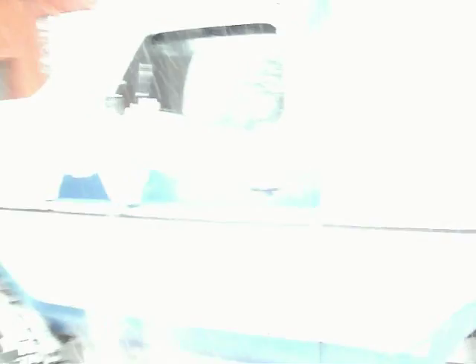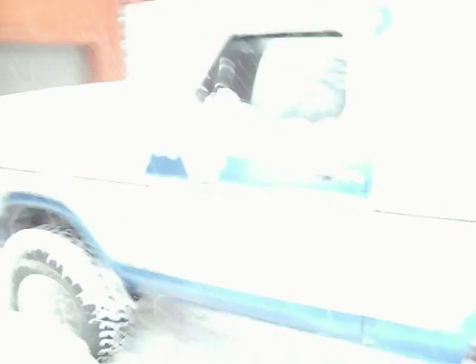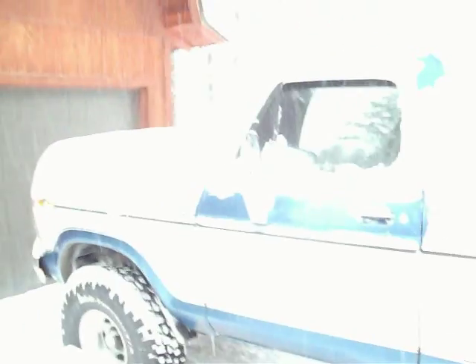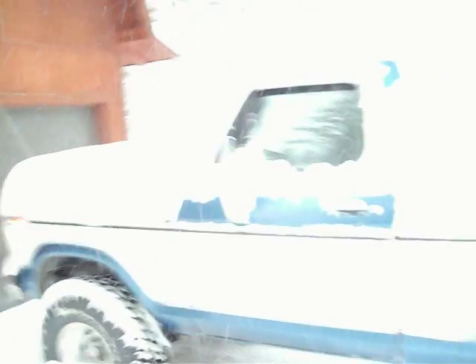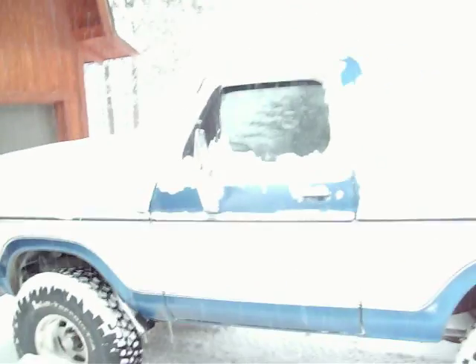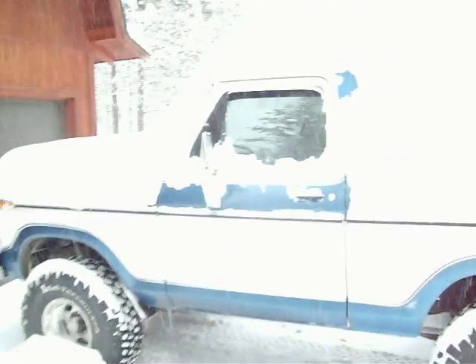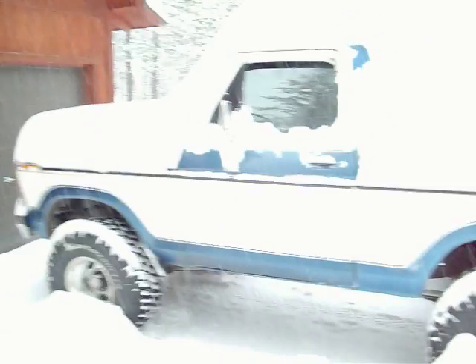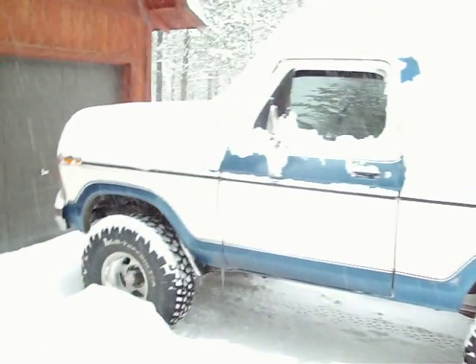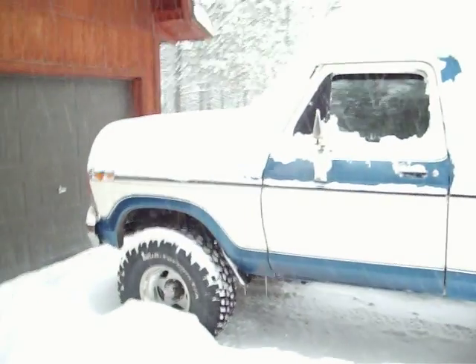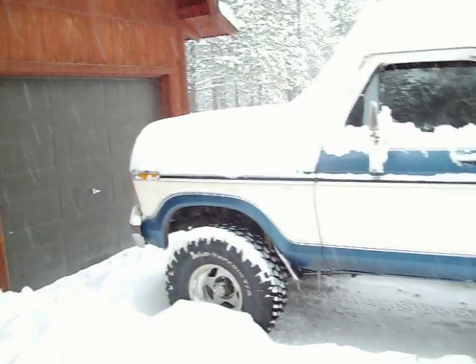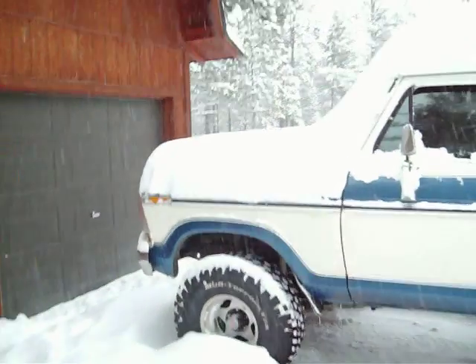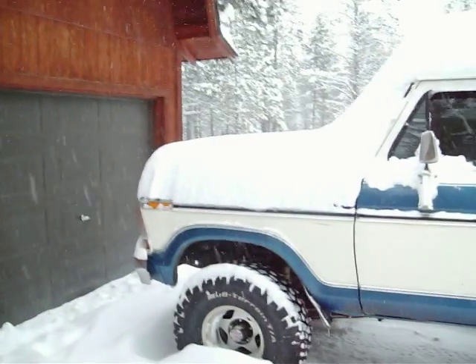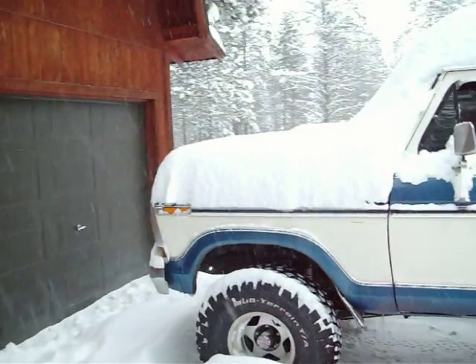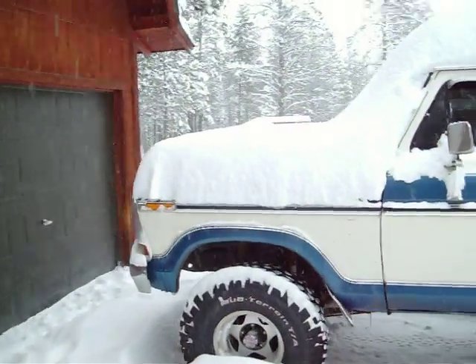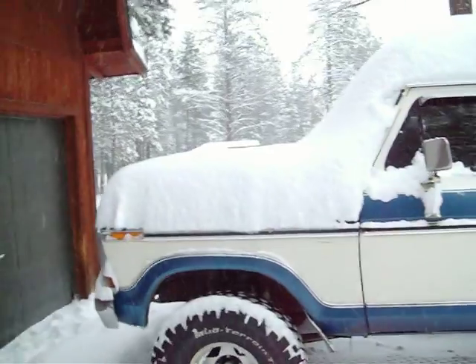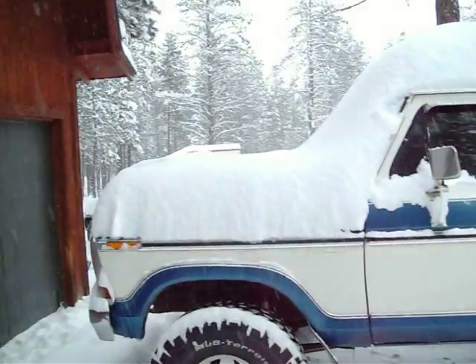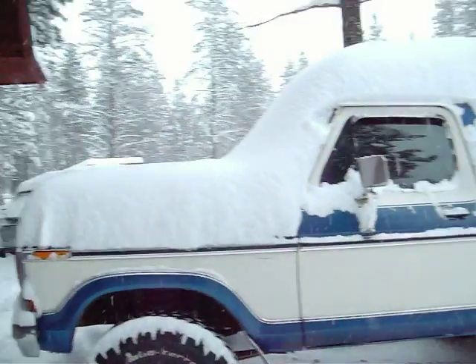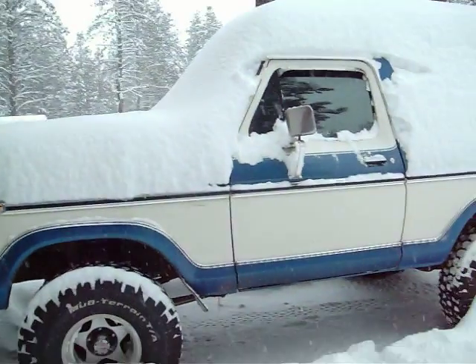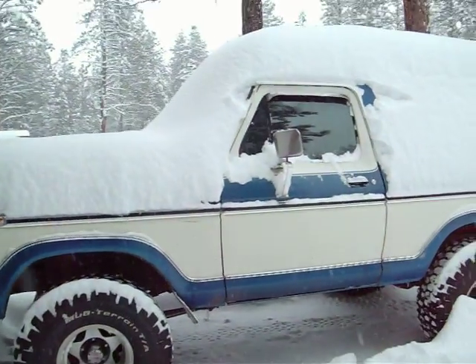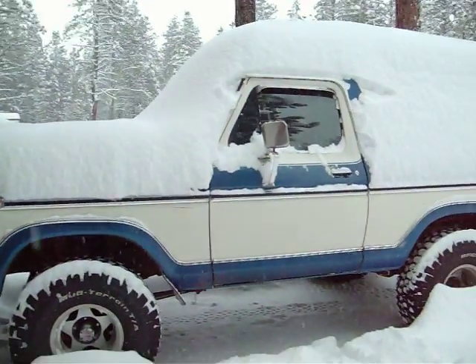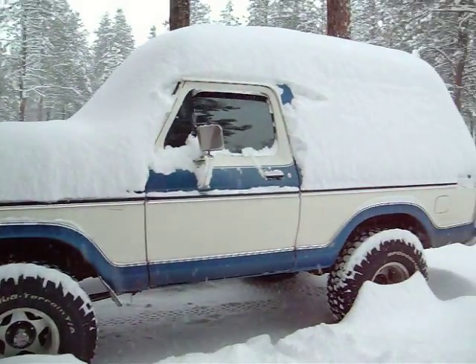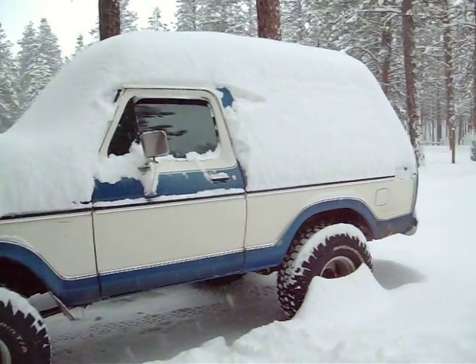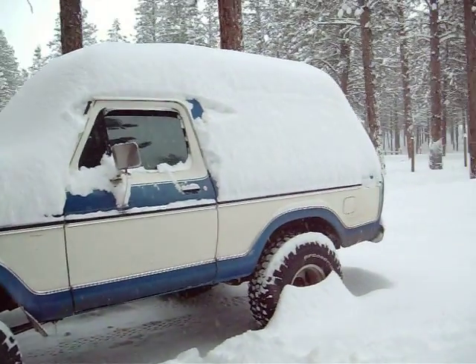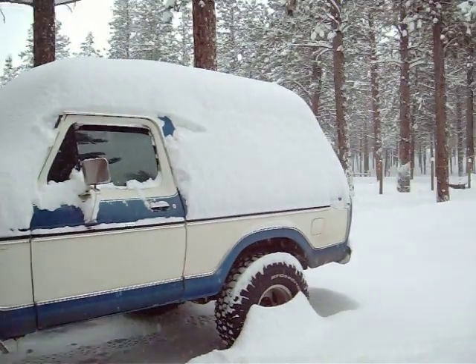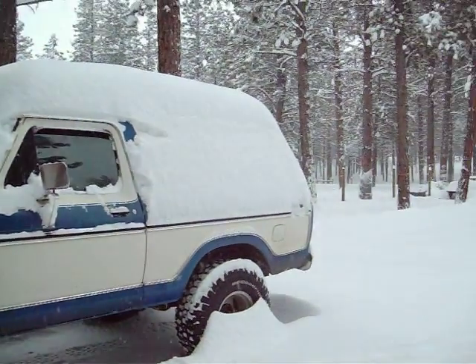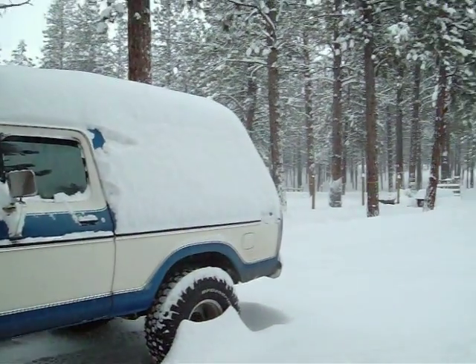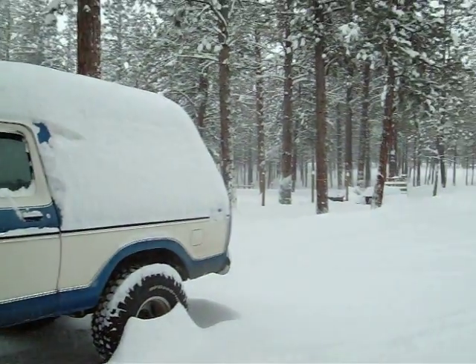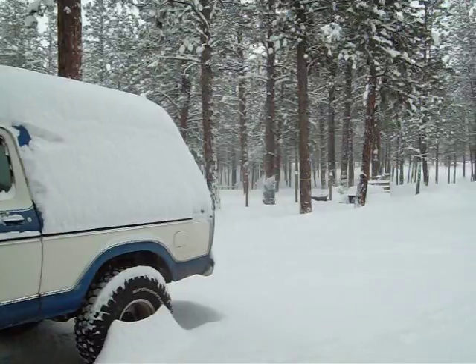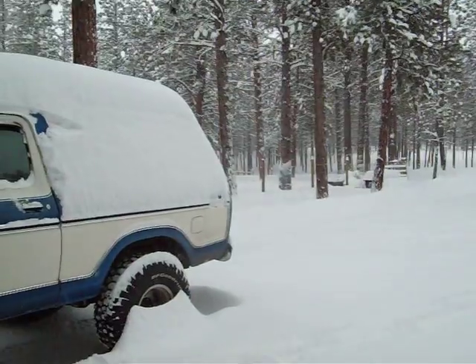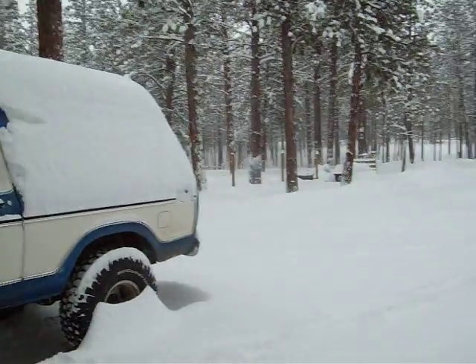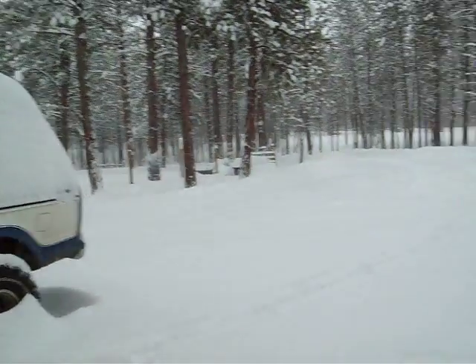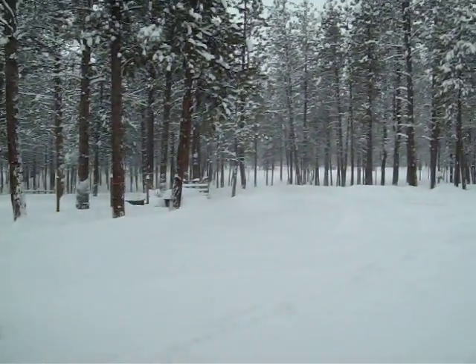As you can see, we got a good bit of snow here finally. This is the most snow at one time we've had in a long time.